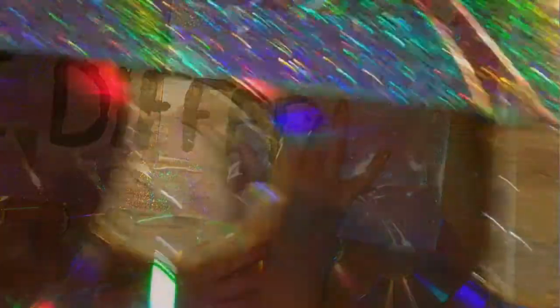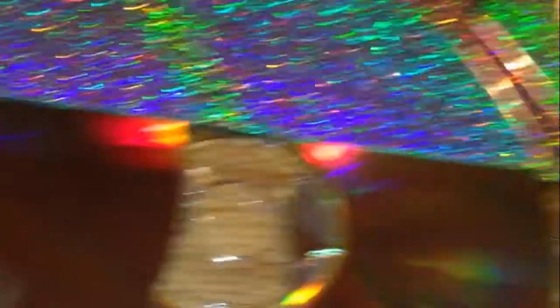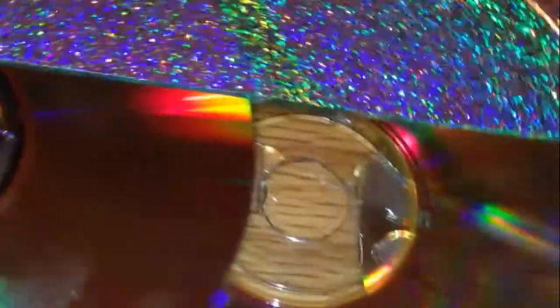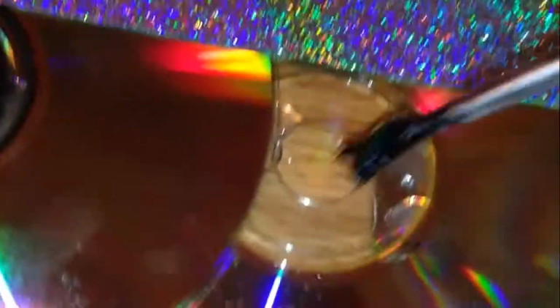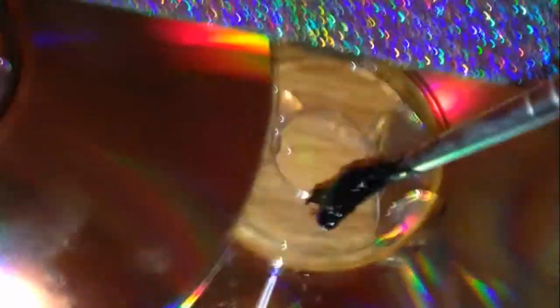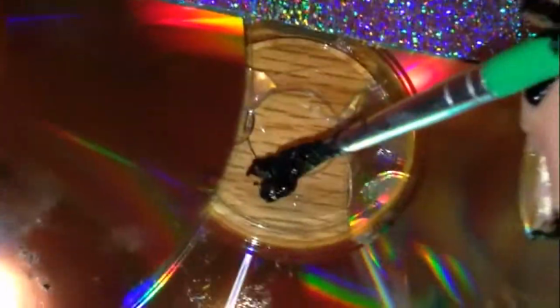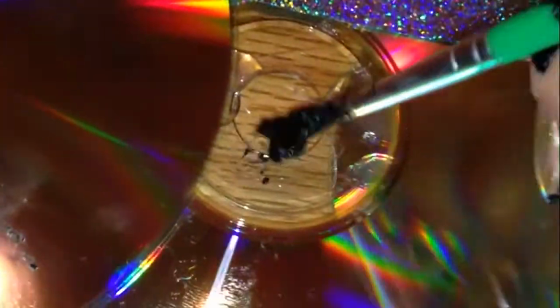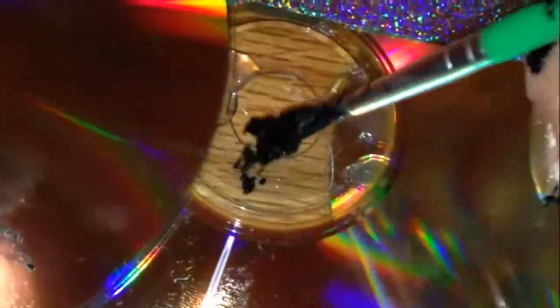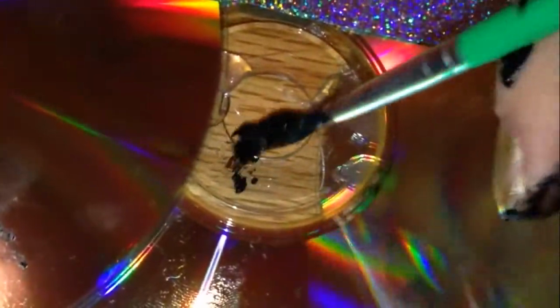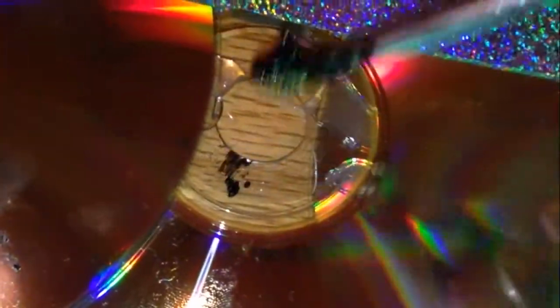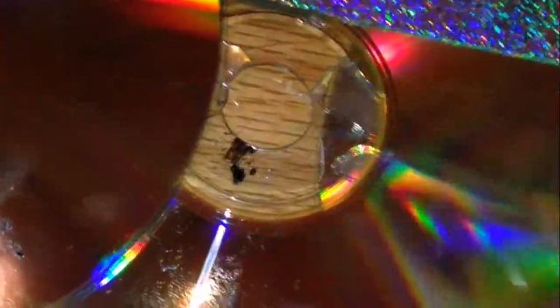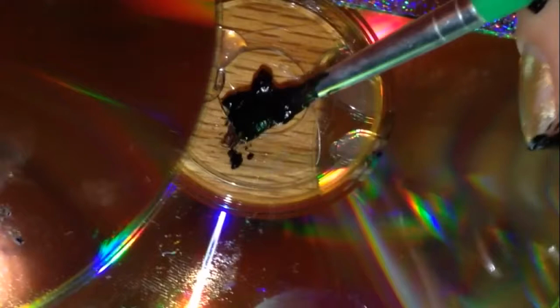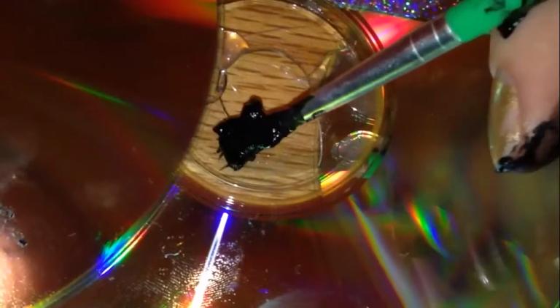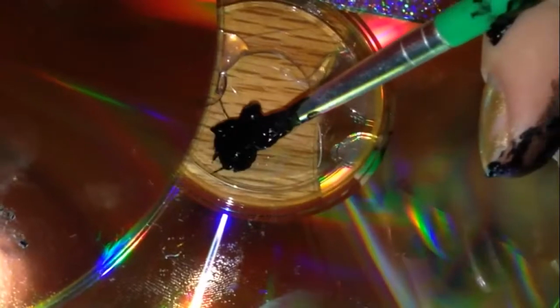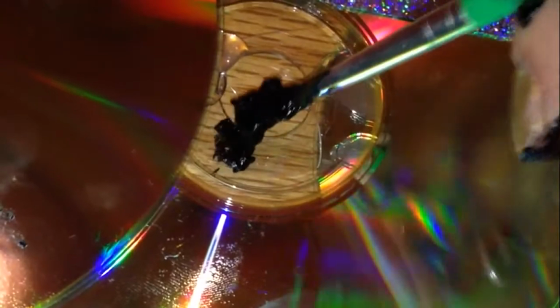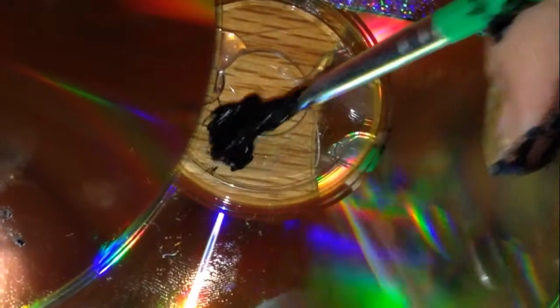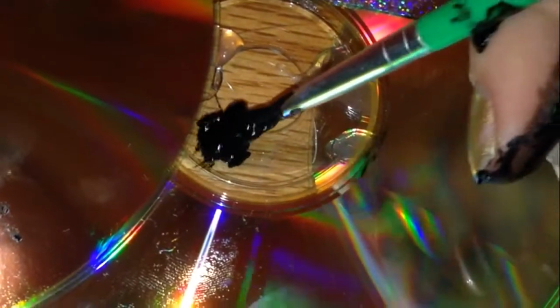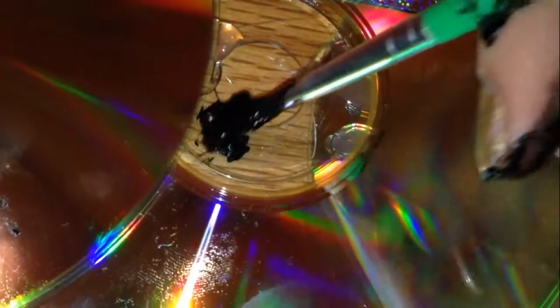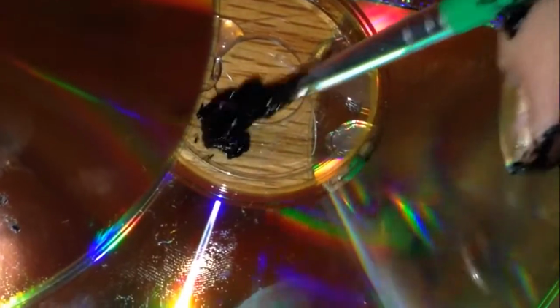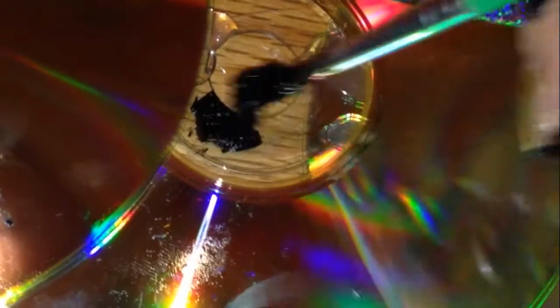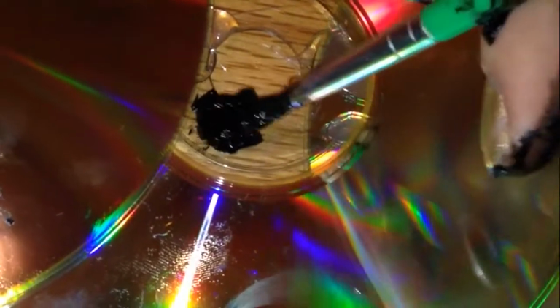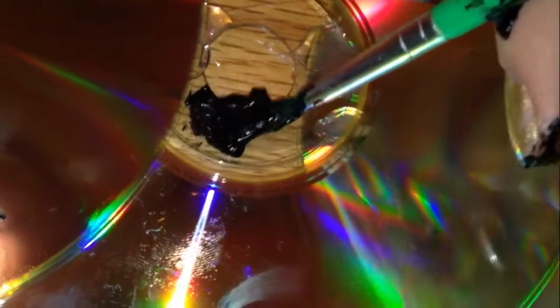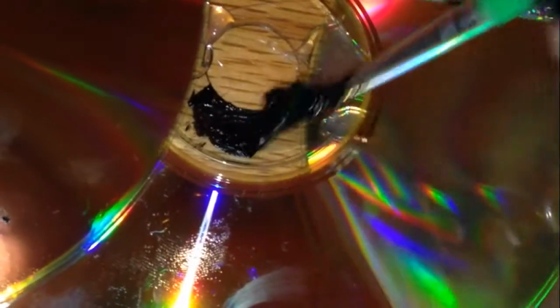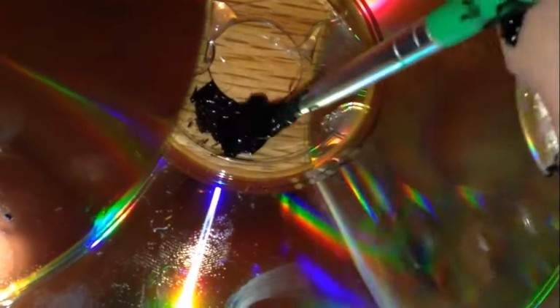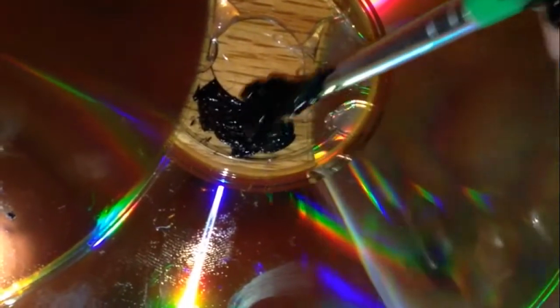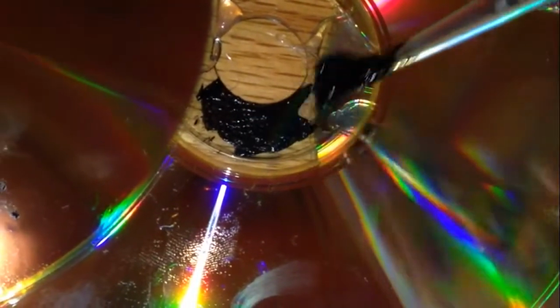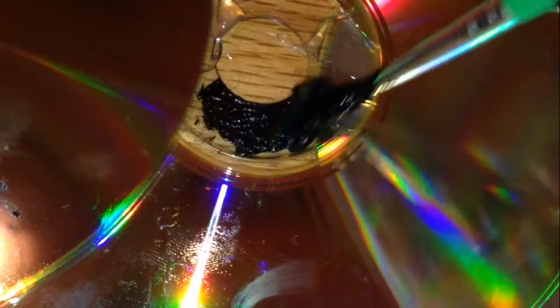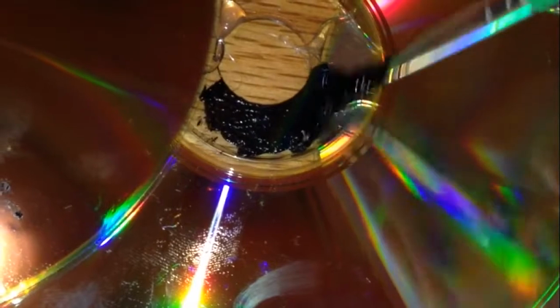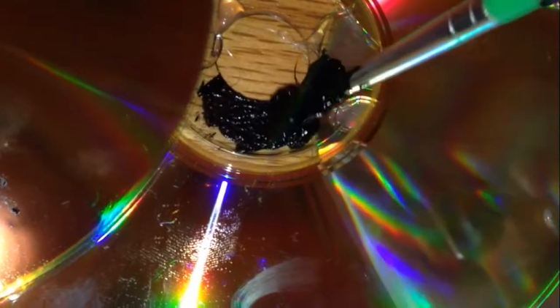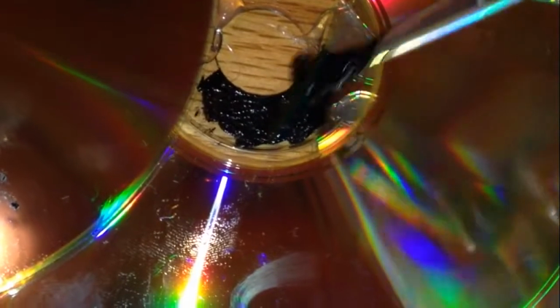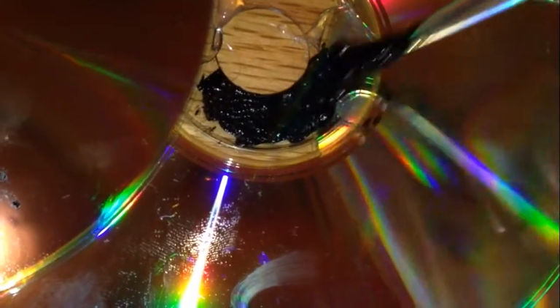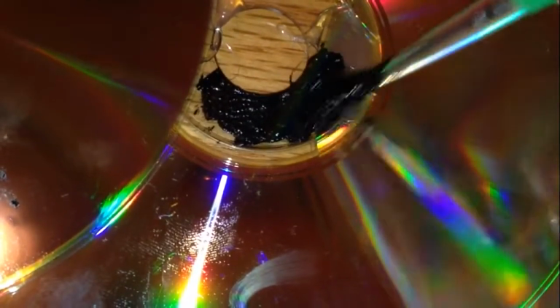I kind of just jazzed it up a little bit. I took the black paint and painted the inner rims of the CDs black. You can paint any color or you don't even have to paint it — I just thought it made it look a little bit cooler.